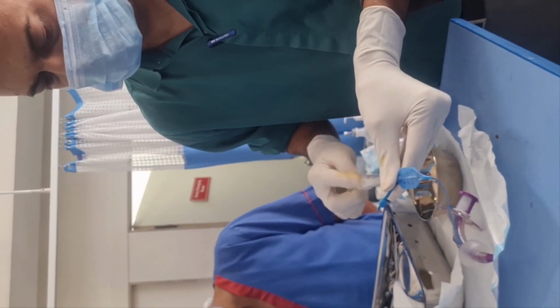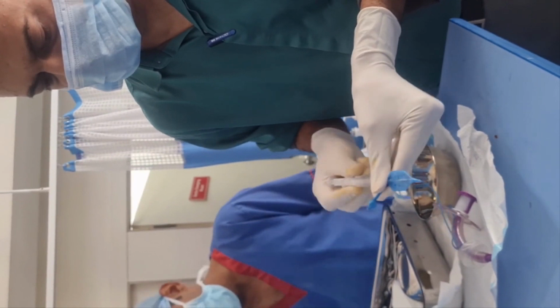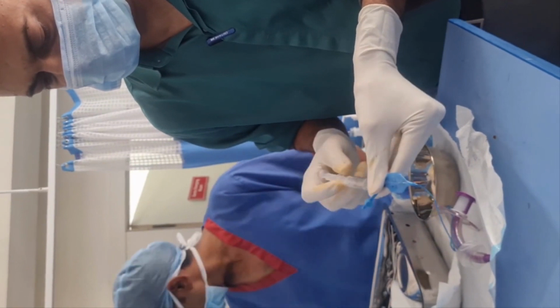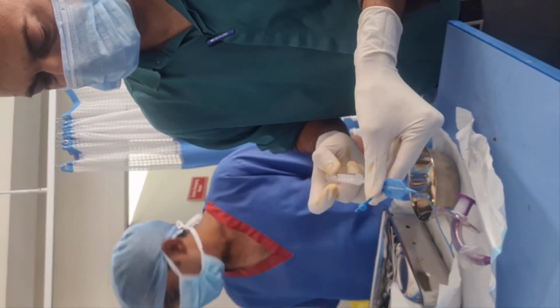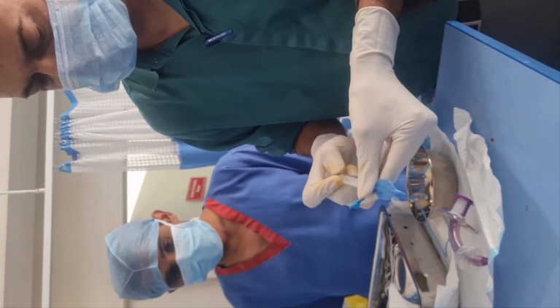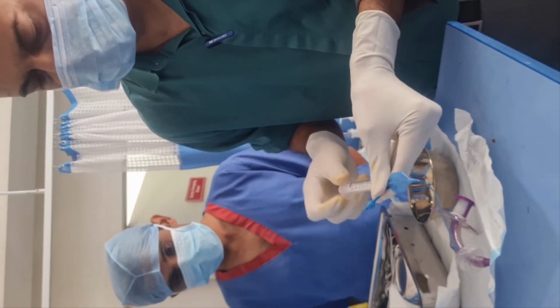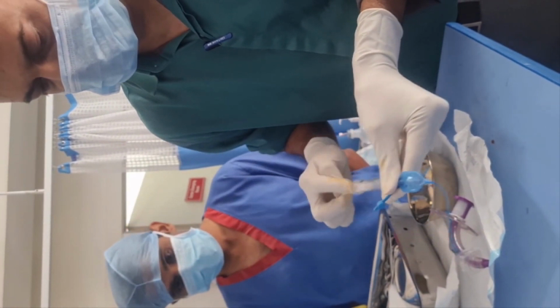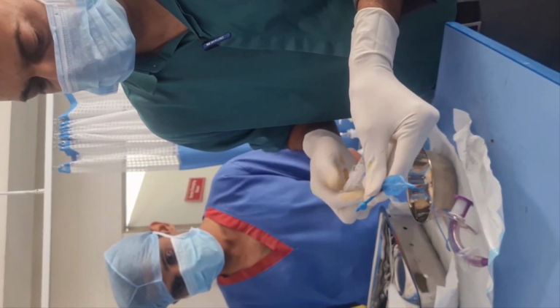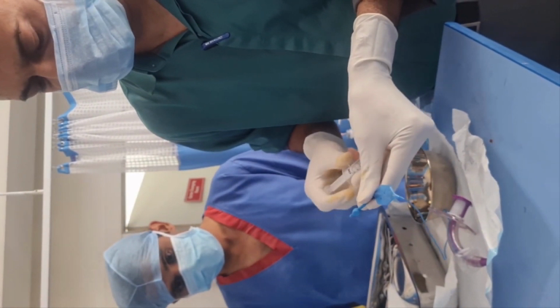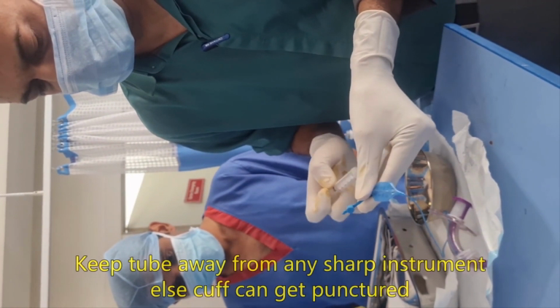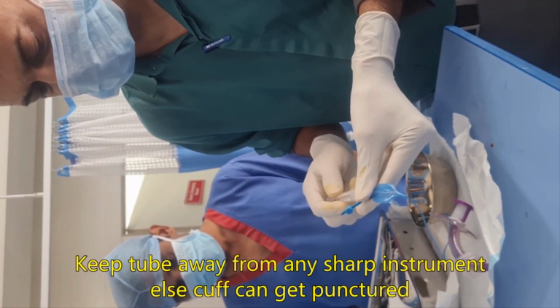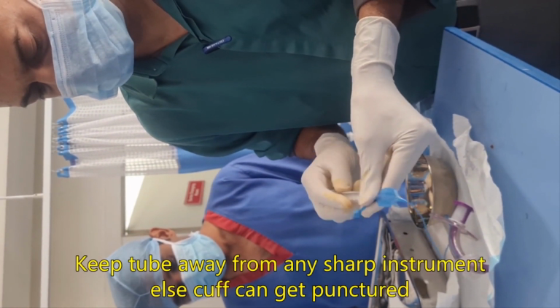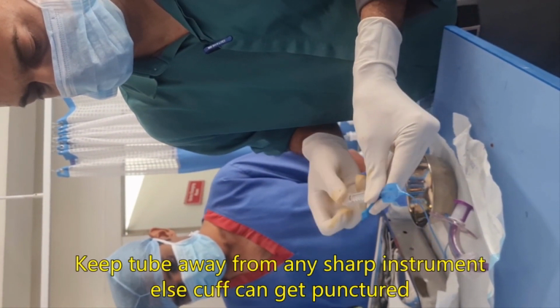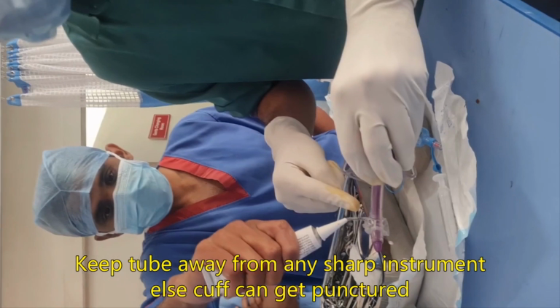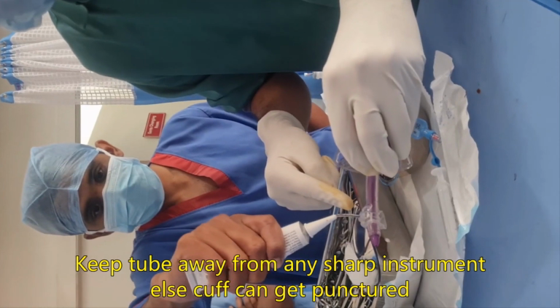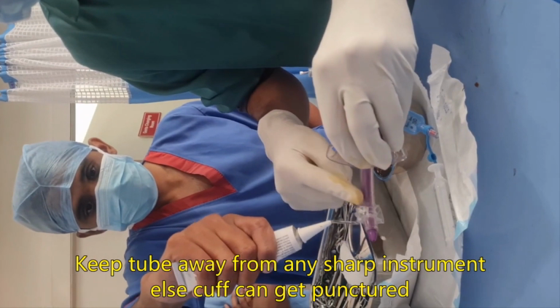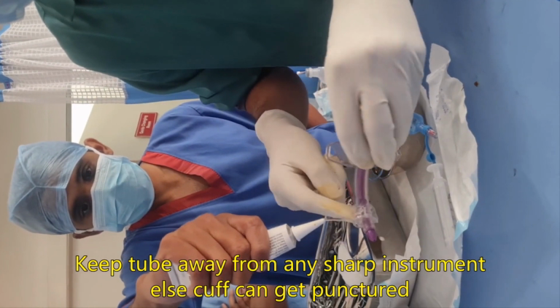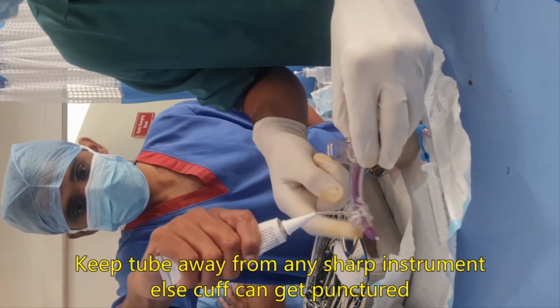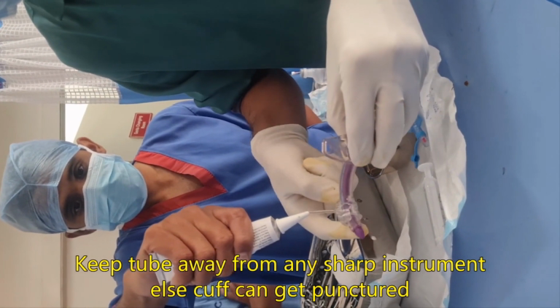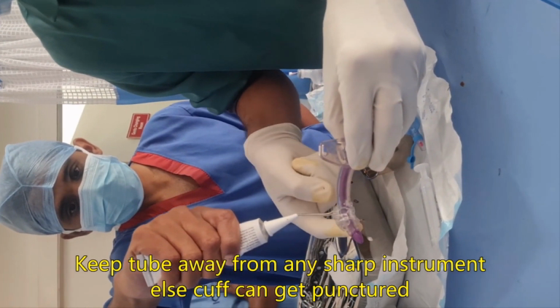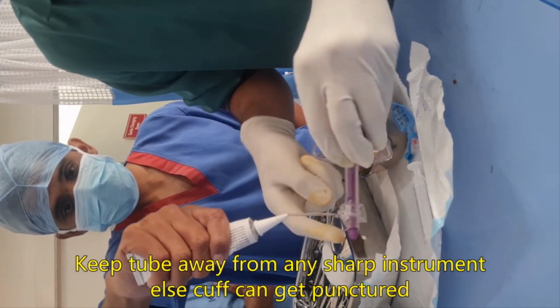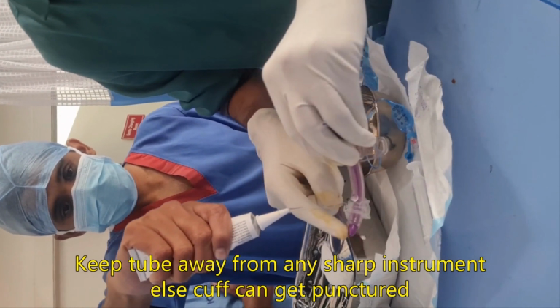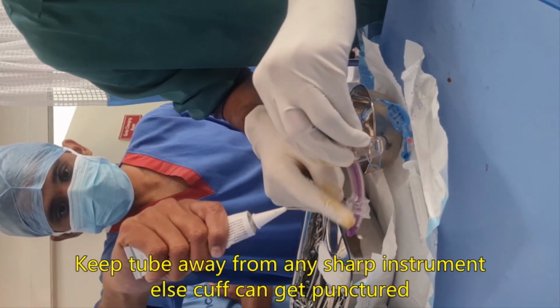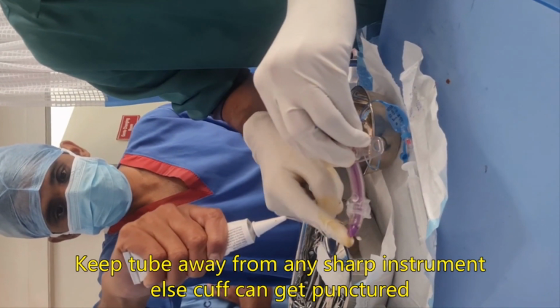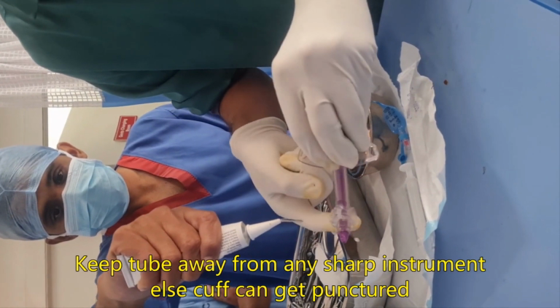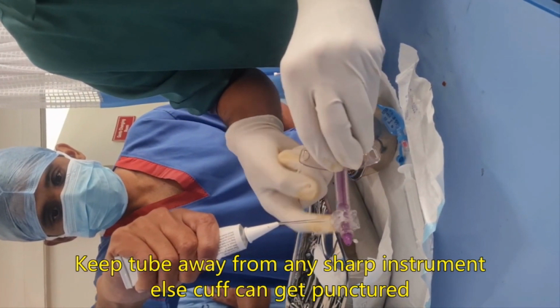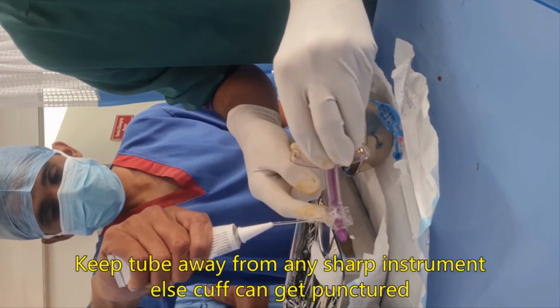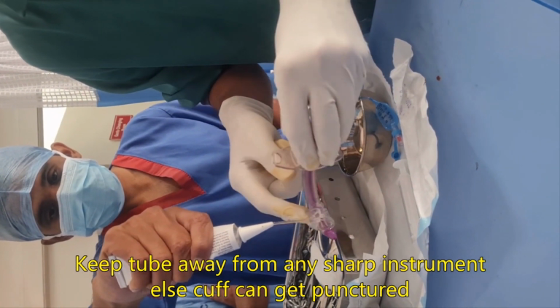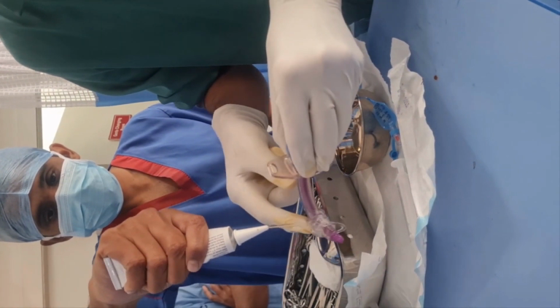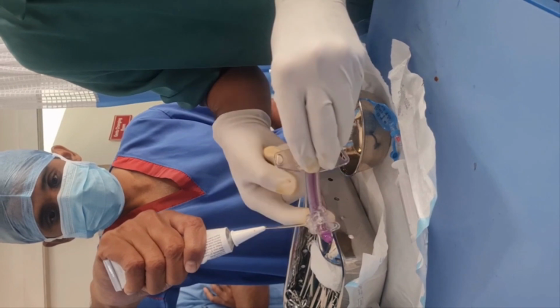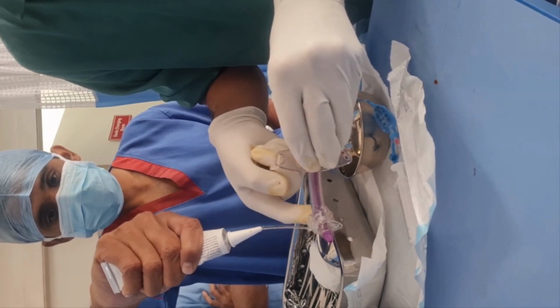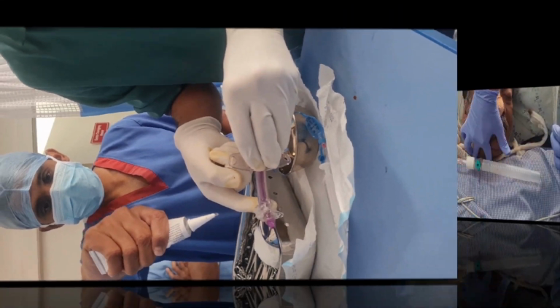We completely deflate the cuff so that during insertion it will not cause any obstruction. Apply jelly on the cuff and the tip of the tube so that insertion becomes easier.